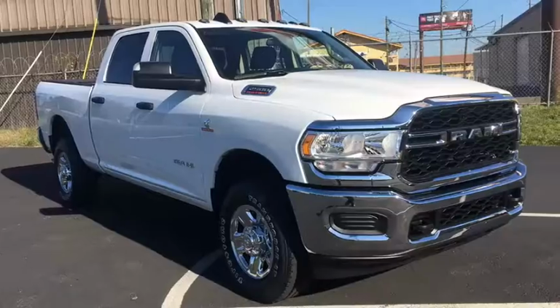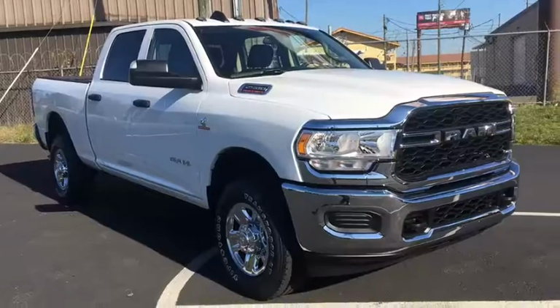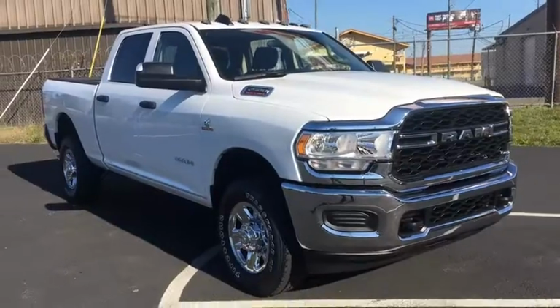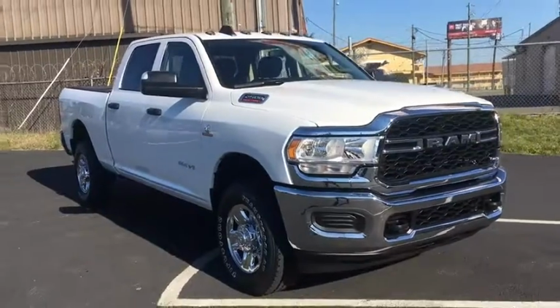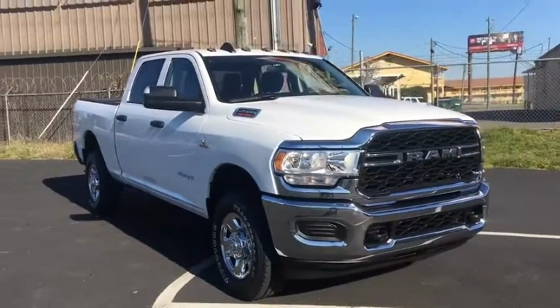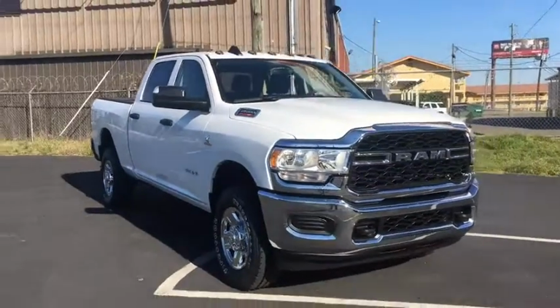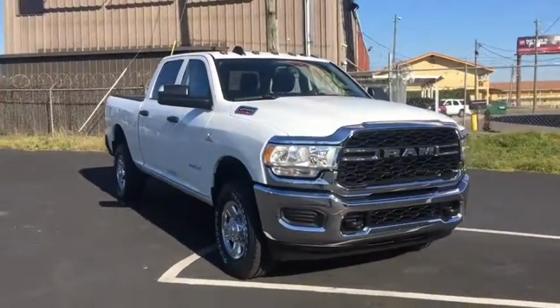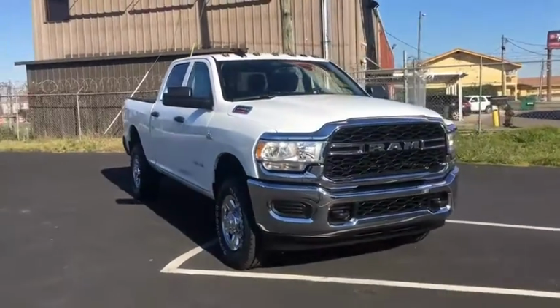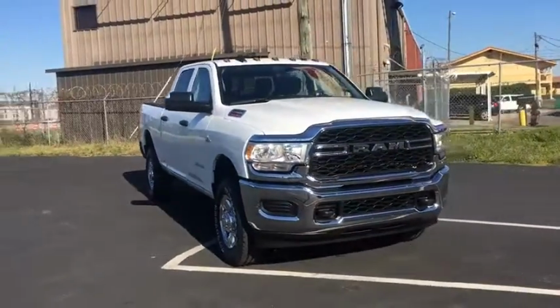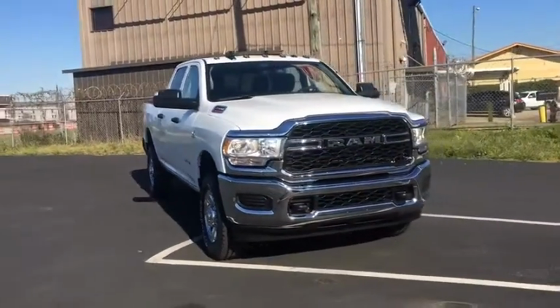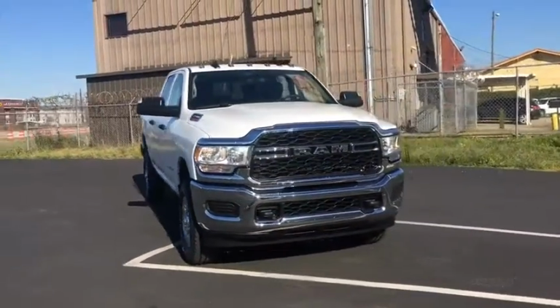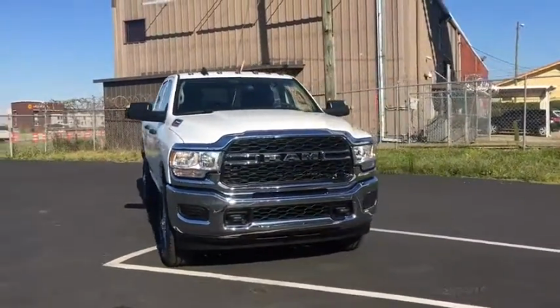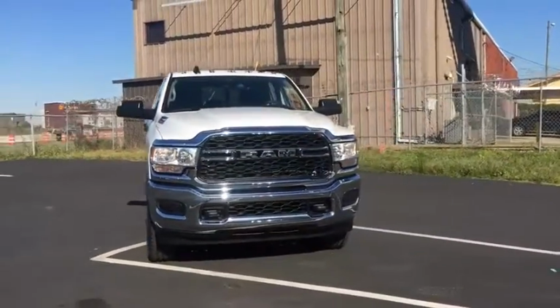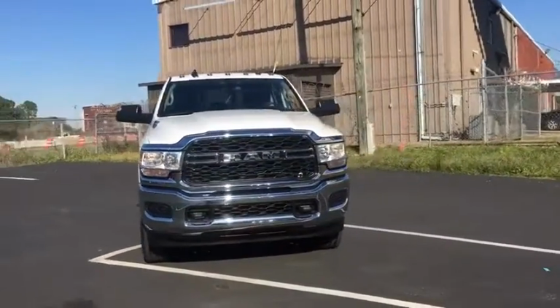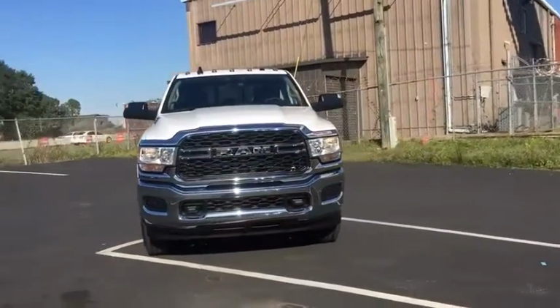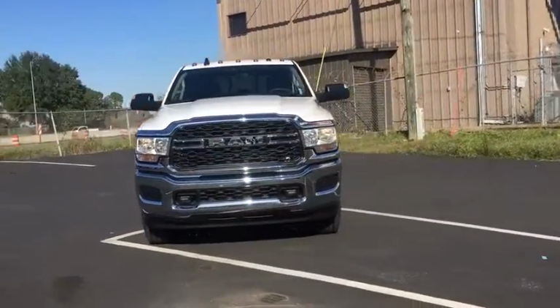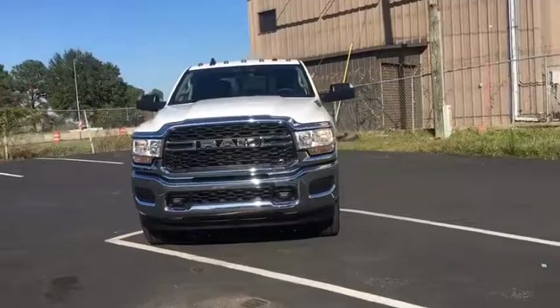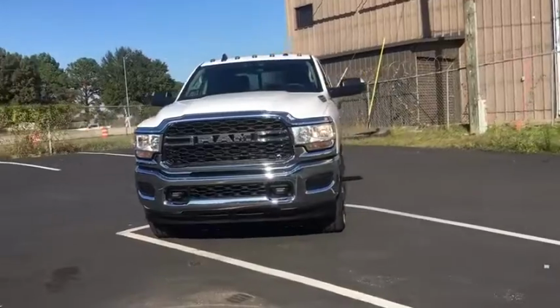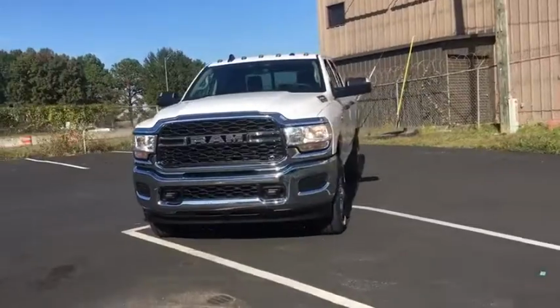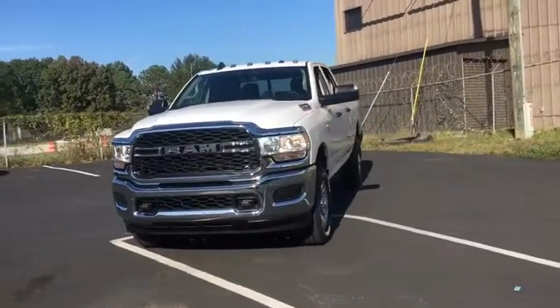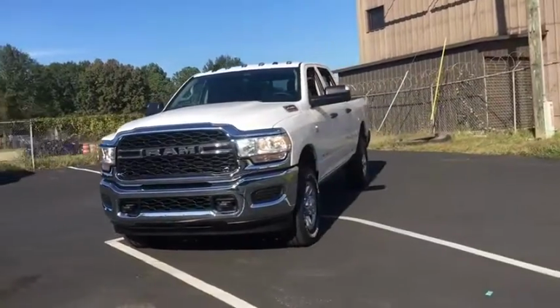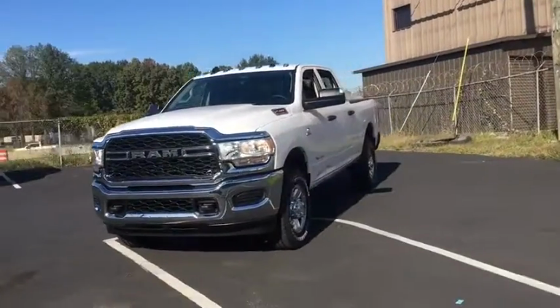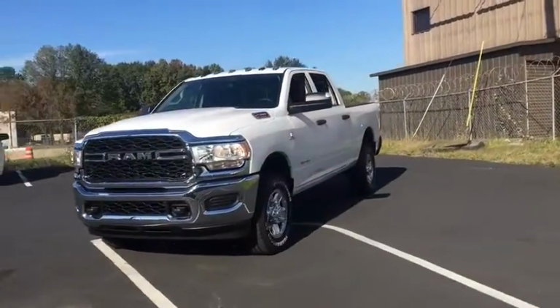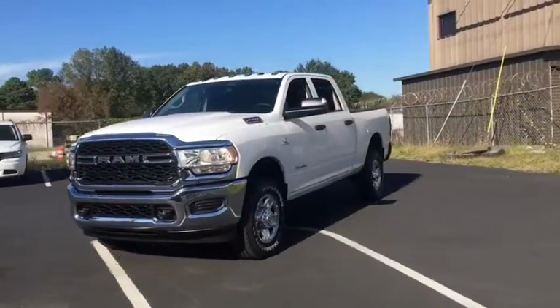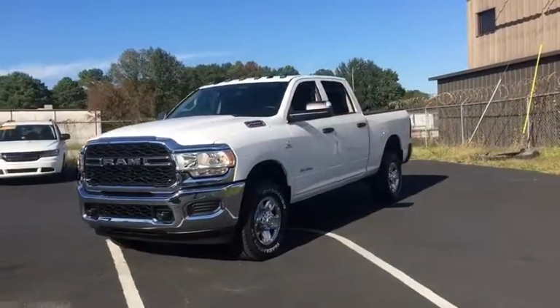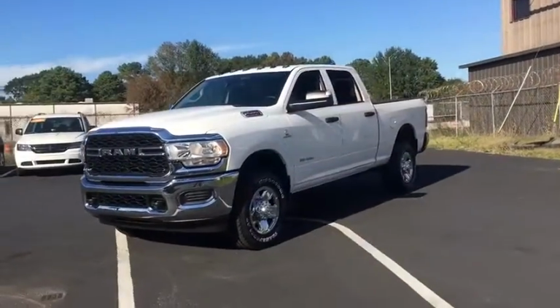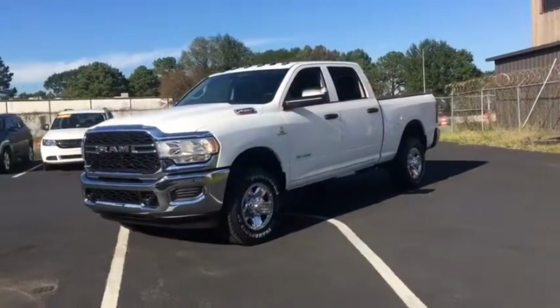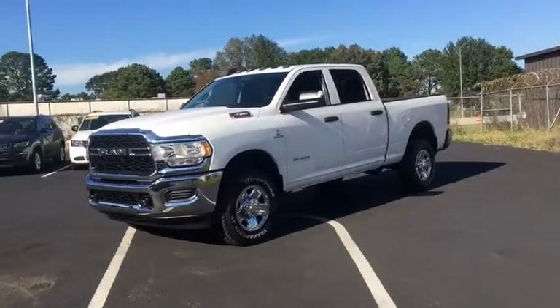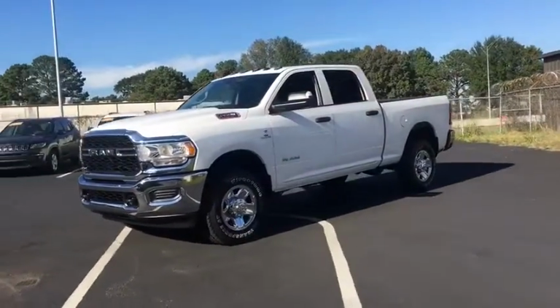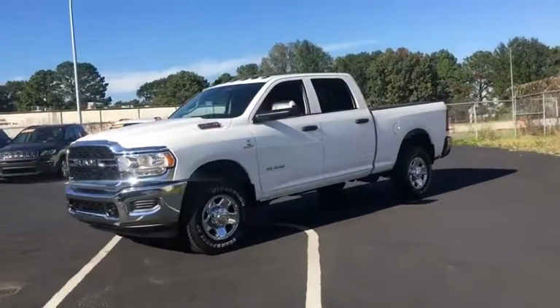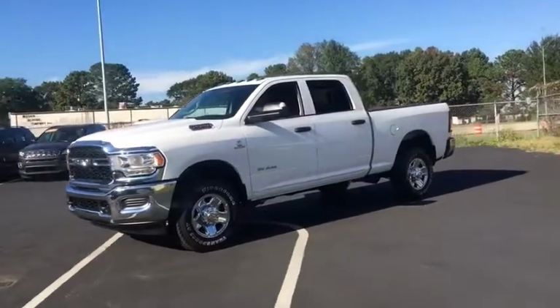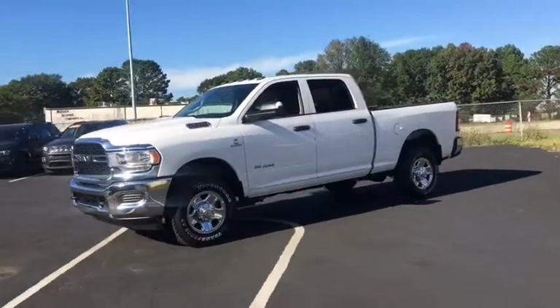You are going to love the 2019 Ram 2500. The Ram 2500 is the 2010 truck of the year winner. It's the hardest working truck in the tow business.